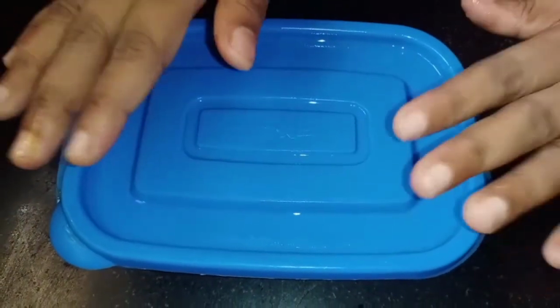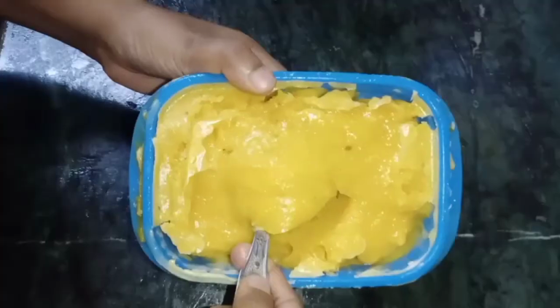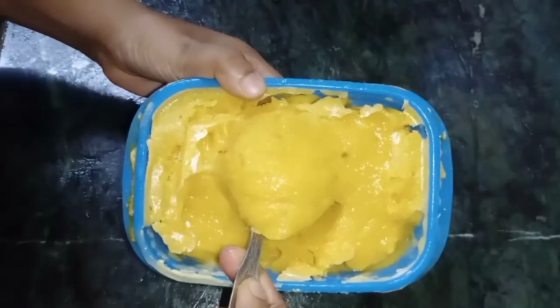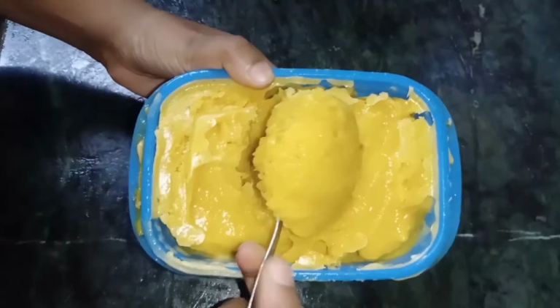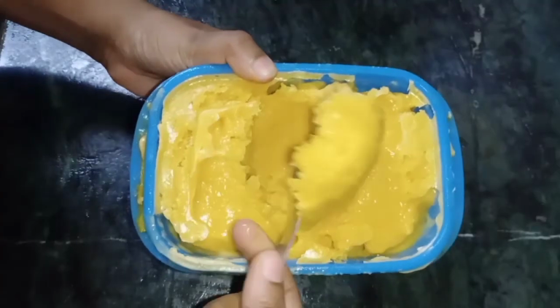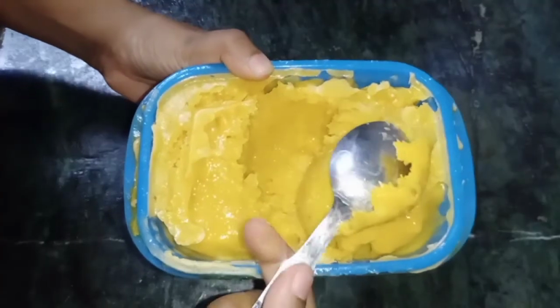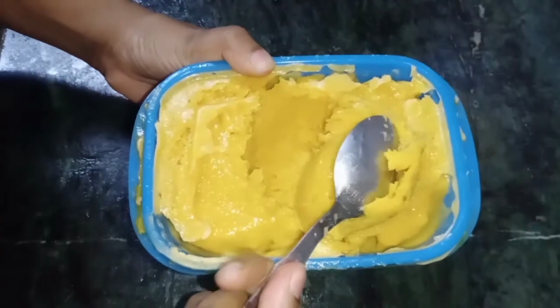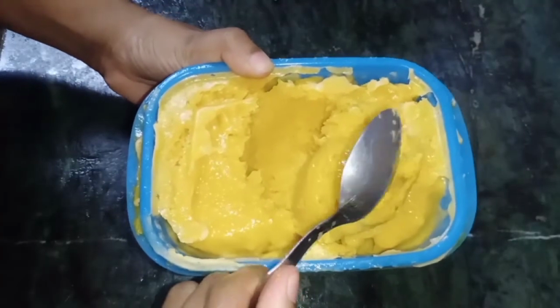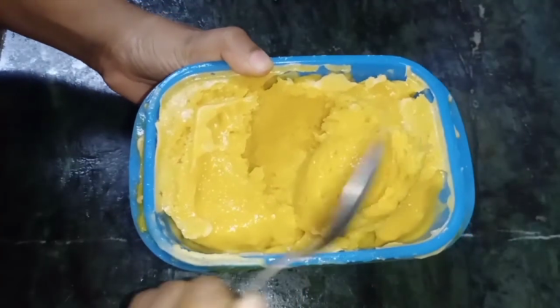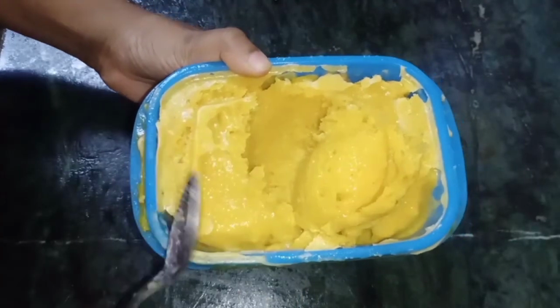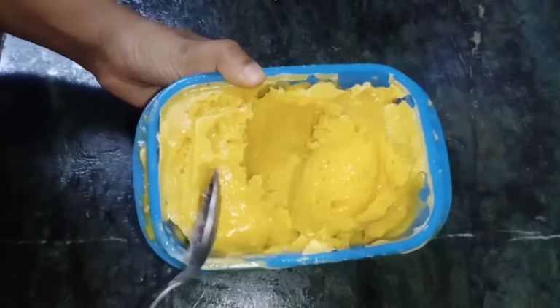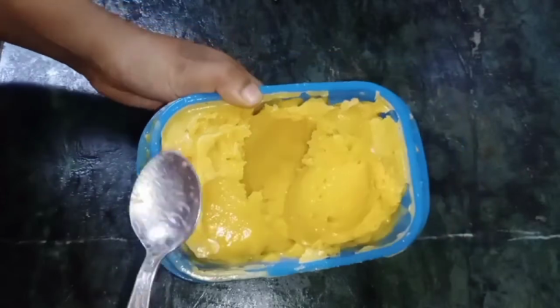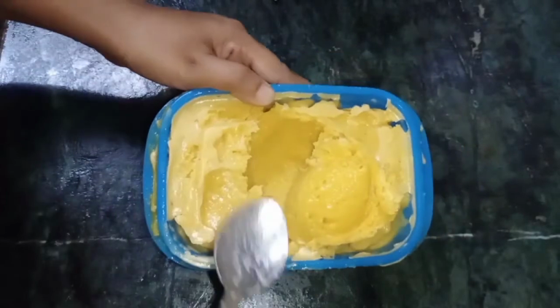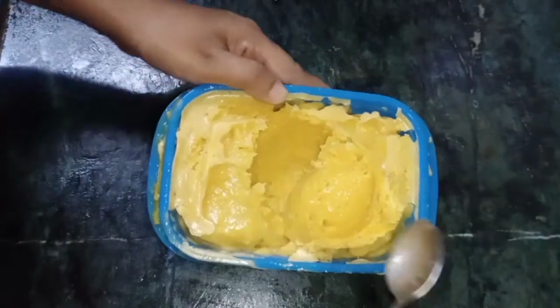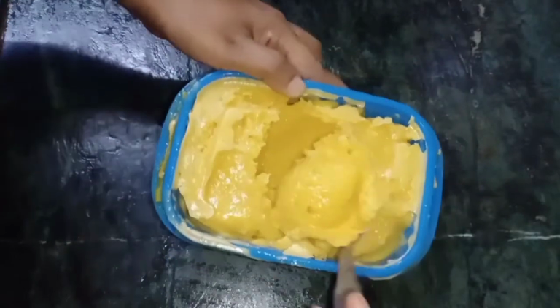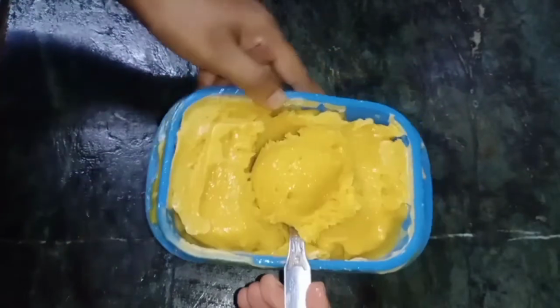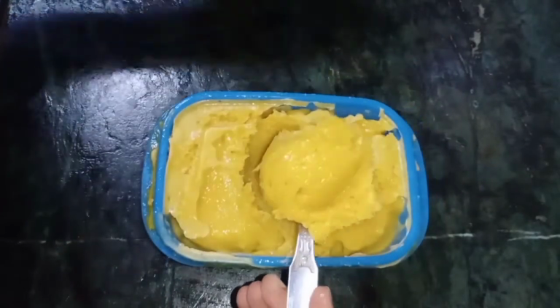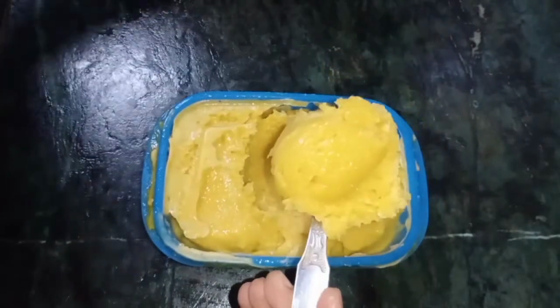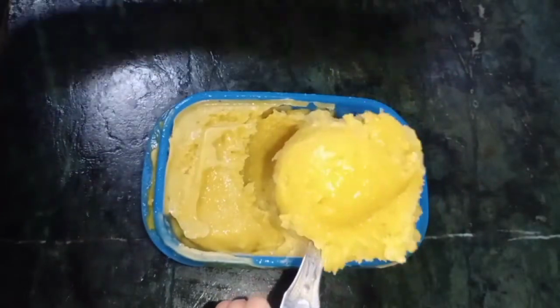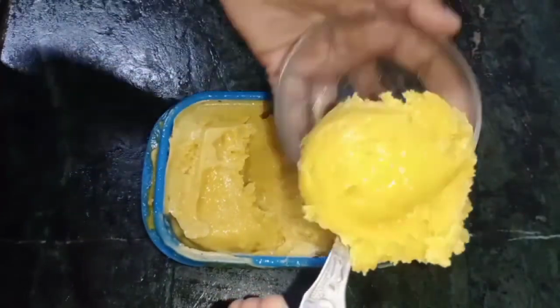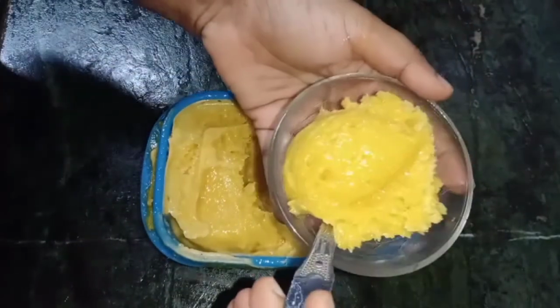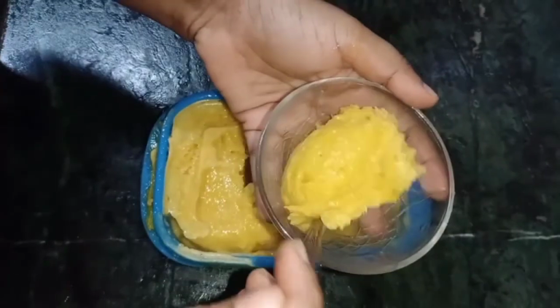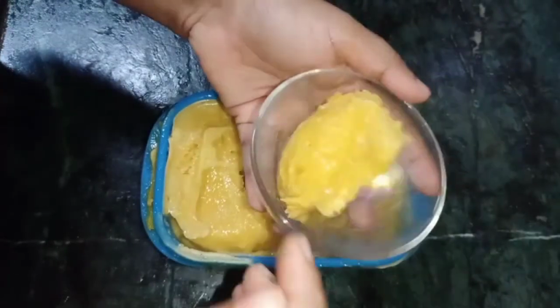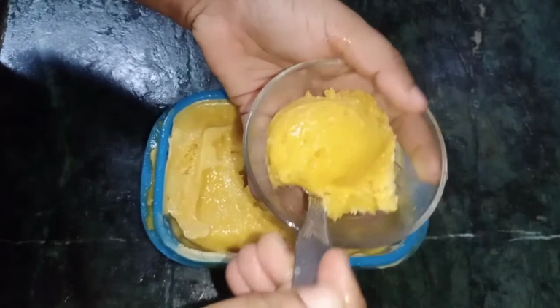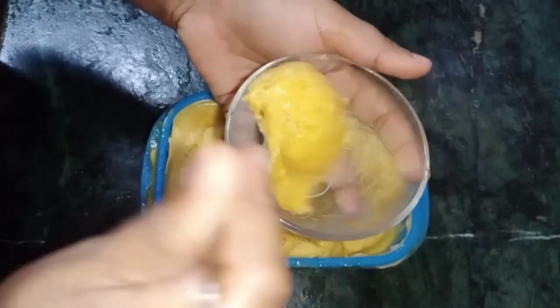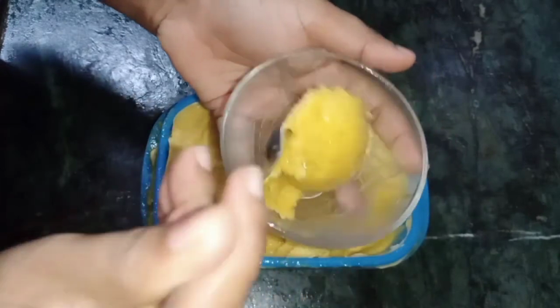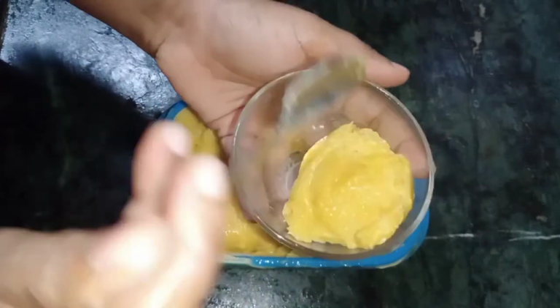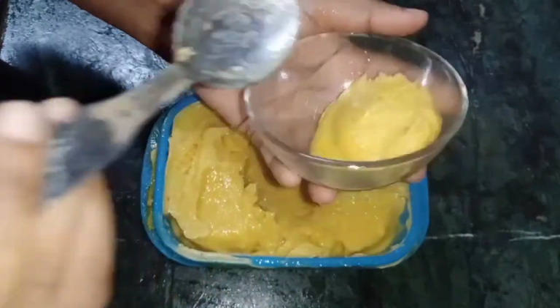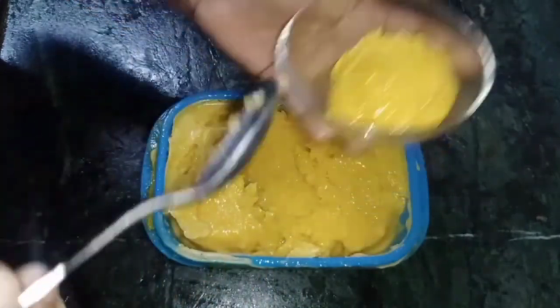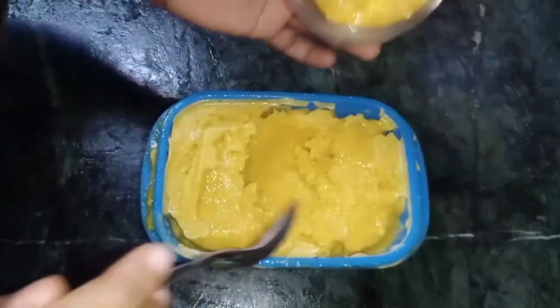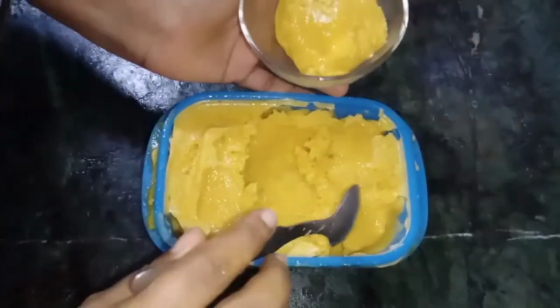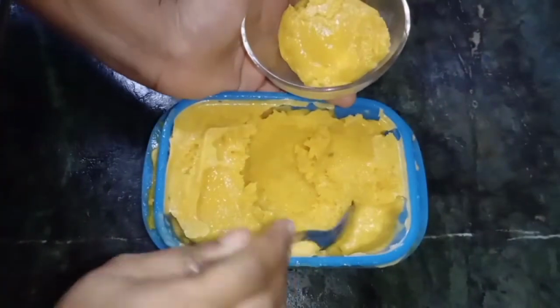Let's see how this ice cream is coming. It's very good! Put it overnight in the freezer.